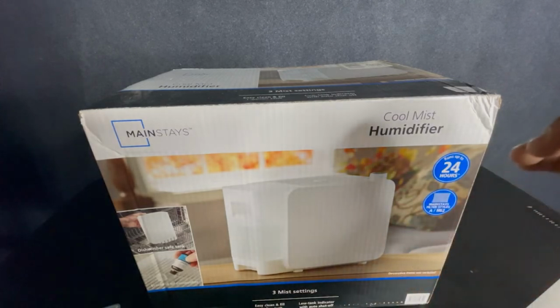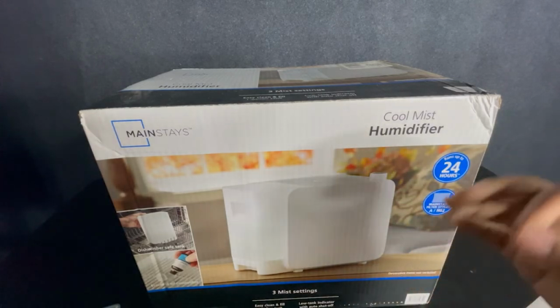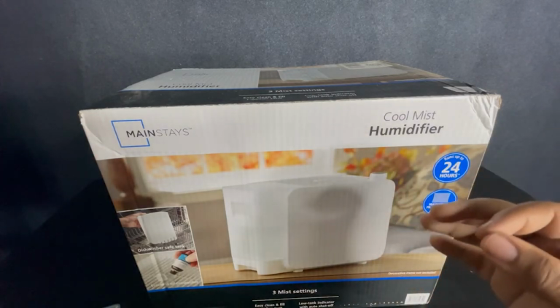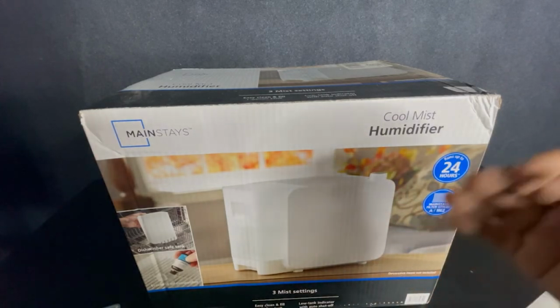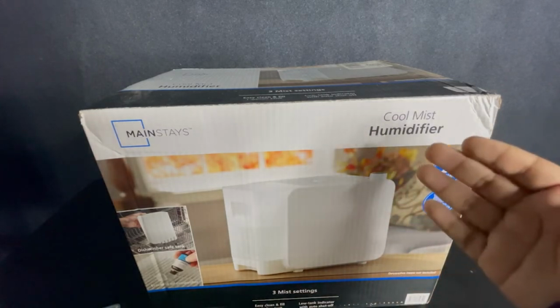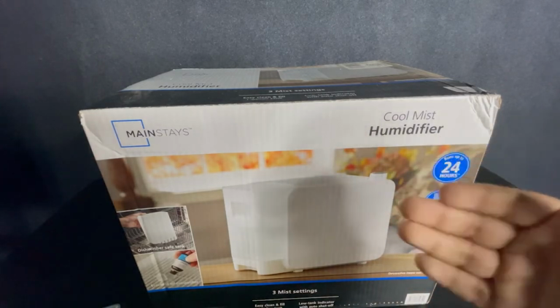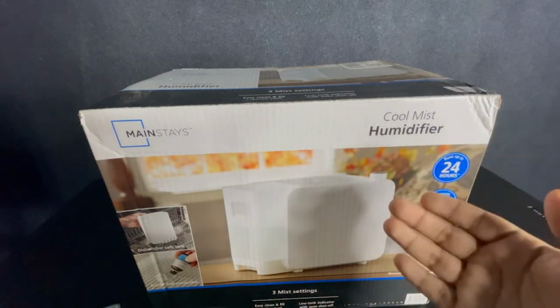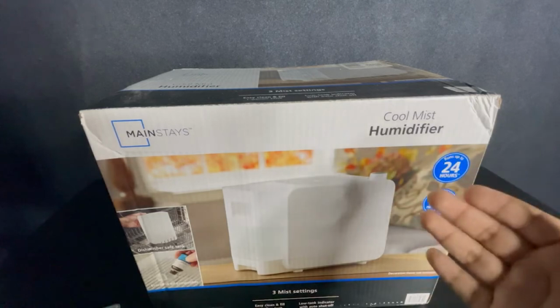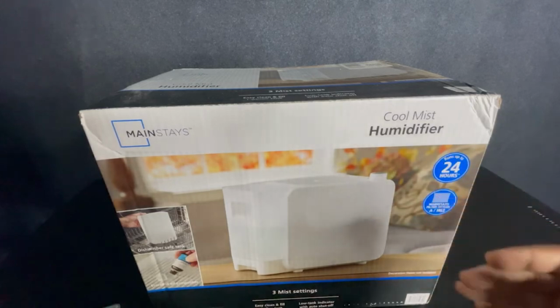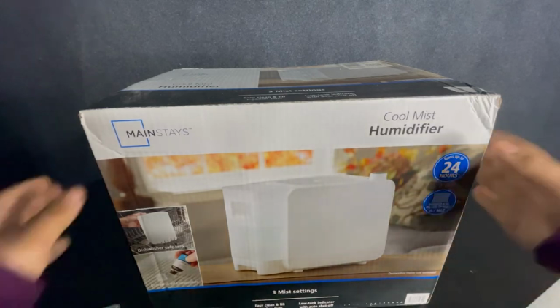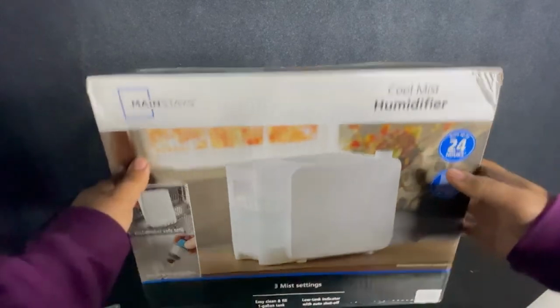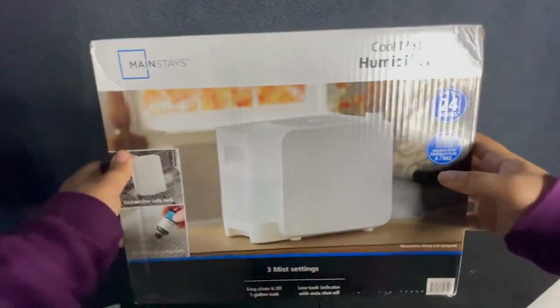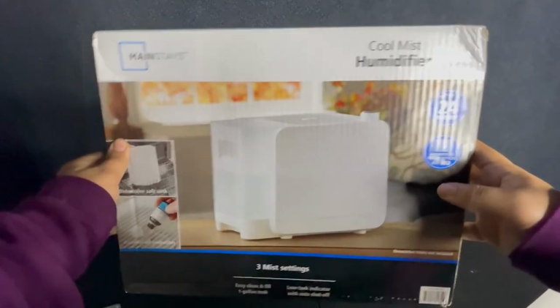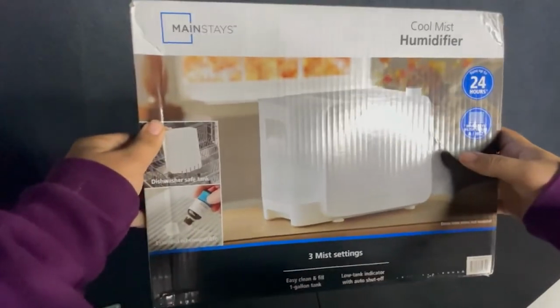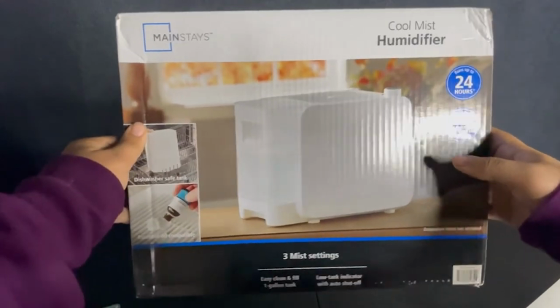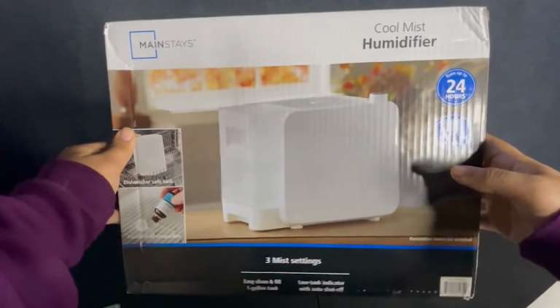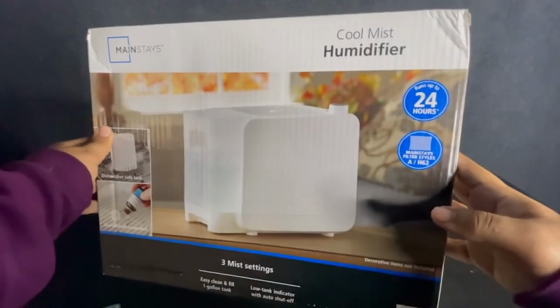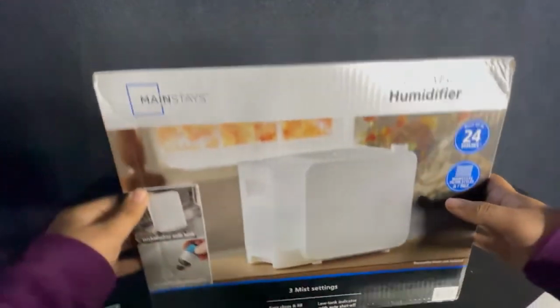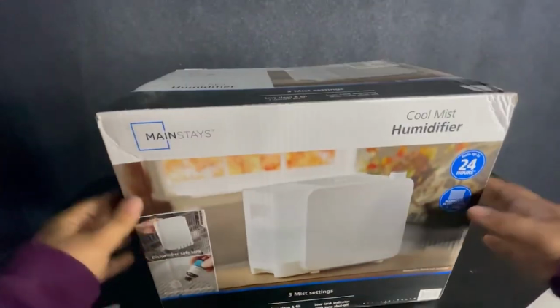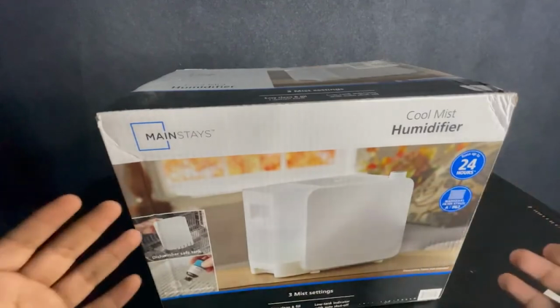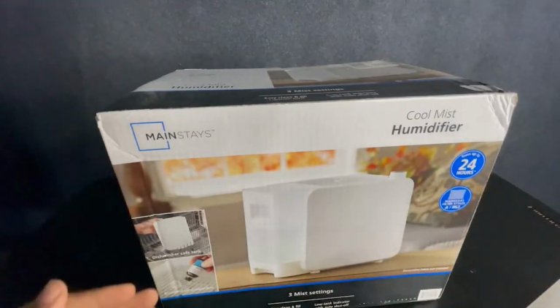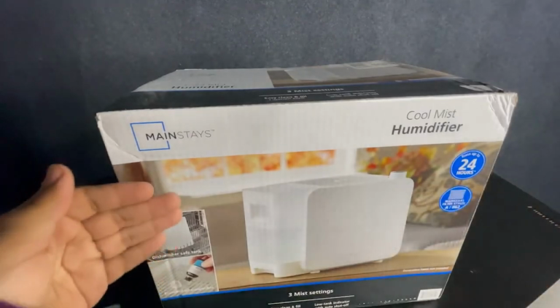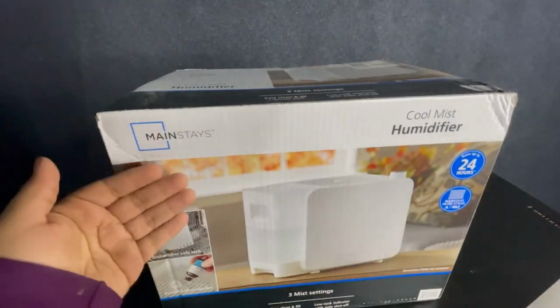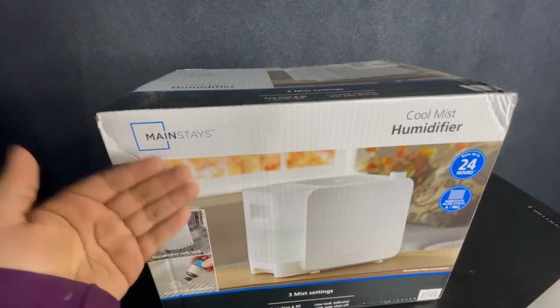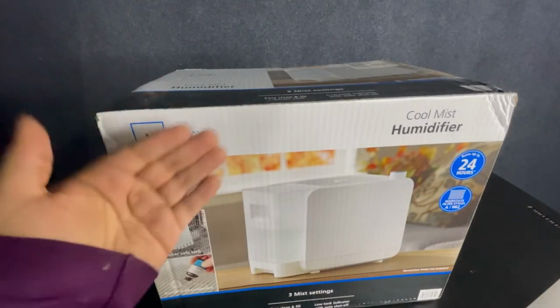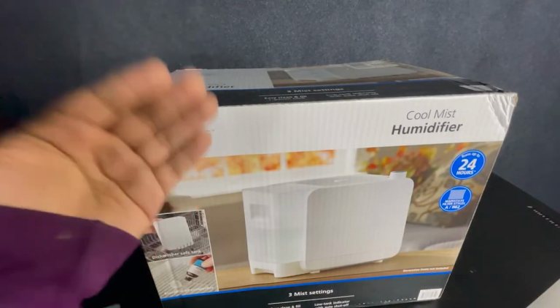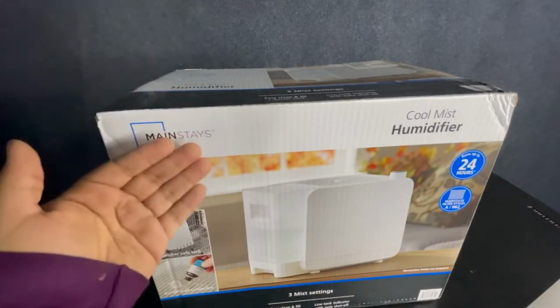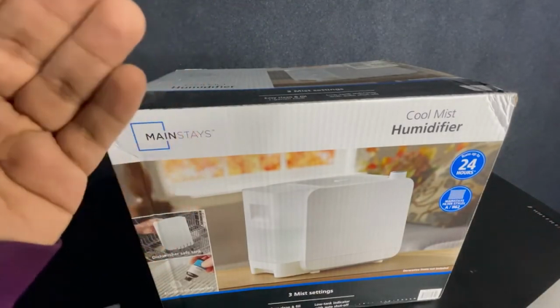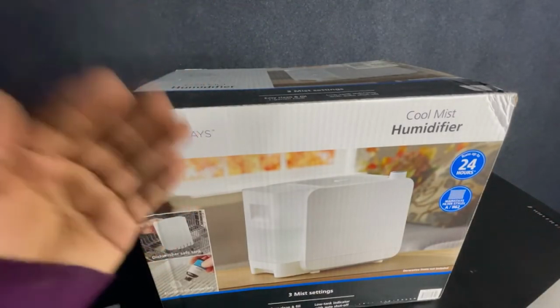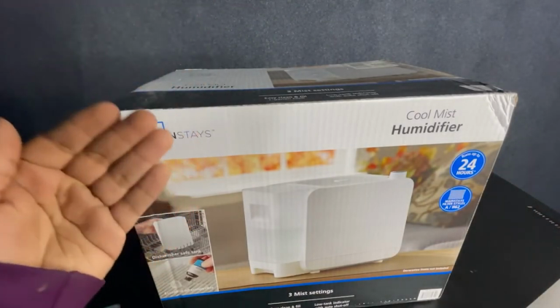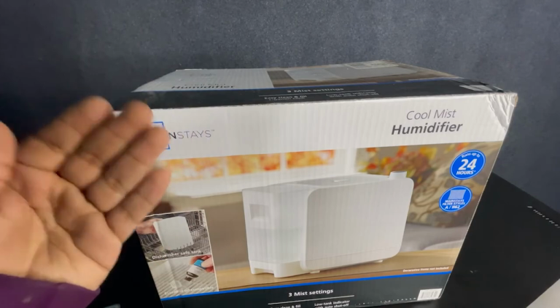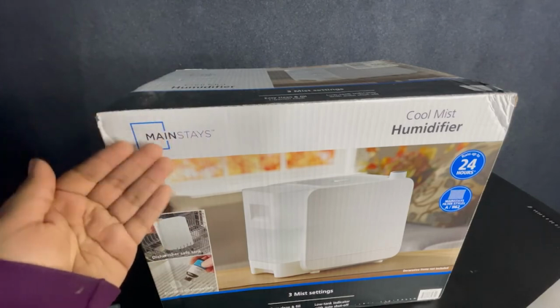There are a couple of these you could buy — usually at Walmart or Best Buy. This humidifier in particular costs about $30 at Walmart. It's not too expensive and it'll really save you thousands of dollars in the long run, so it's definitely a worthwhile investment.